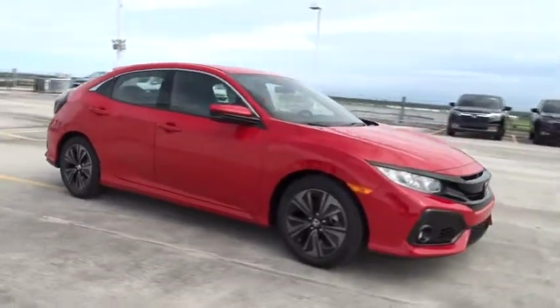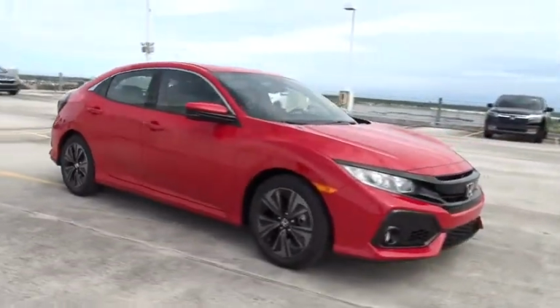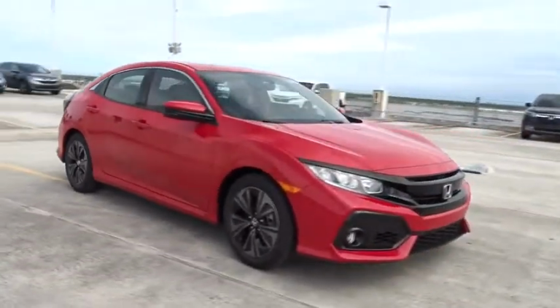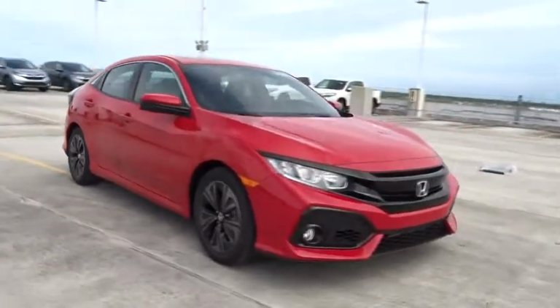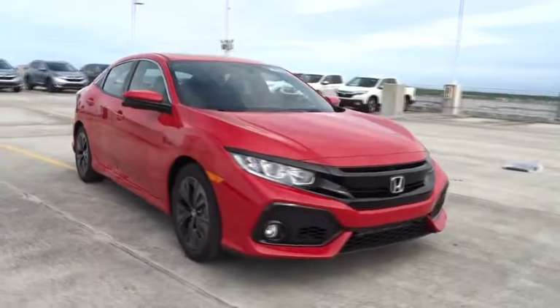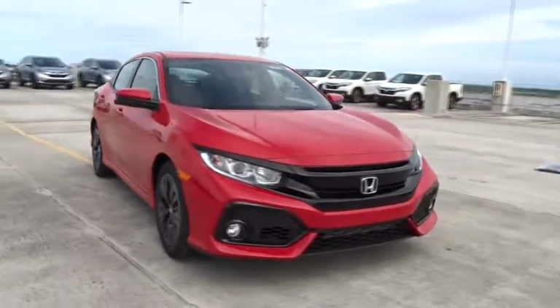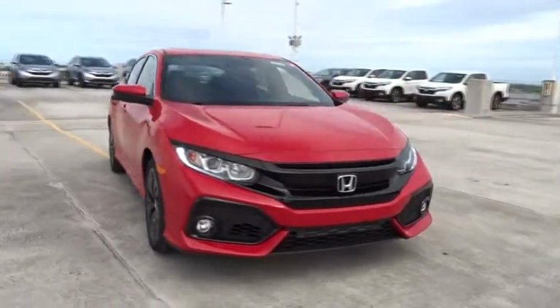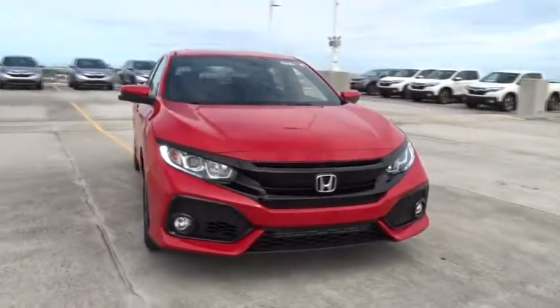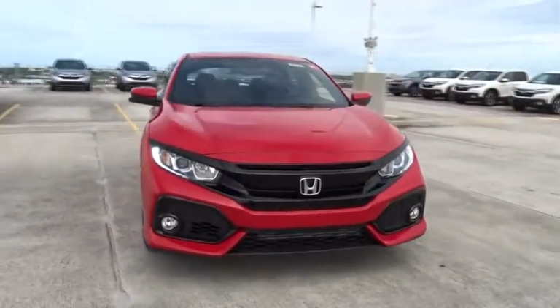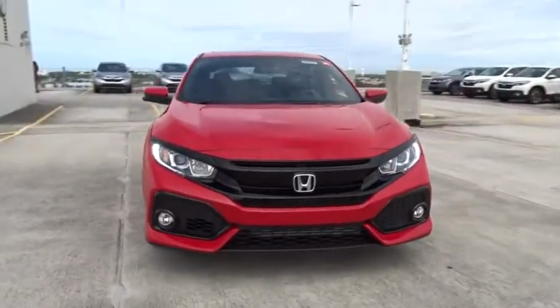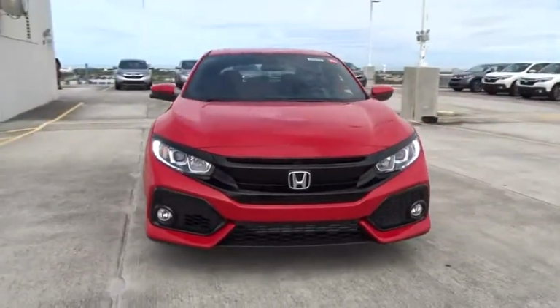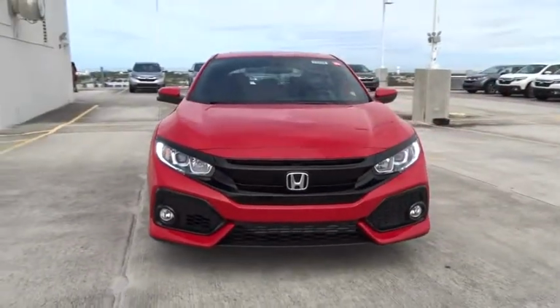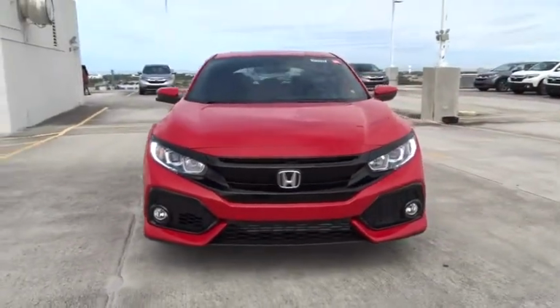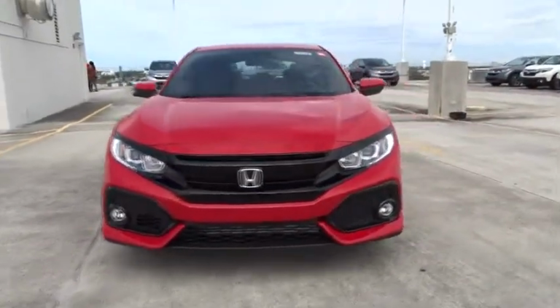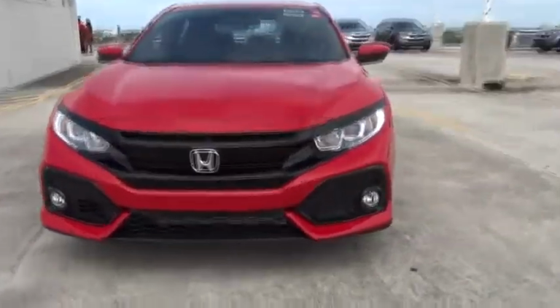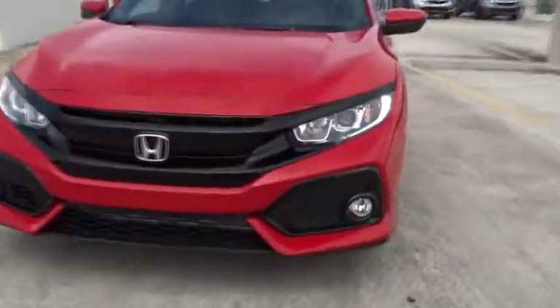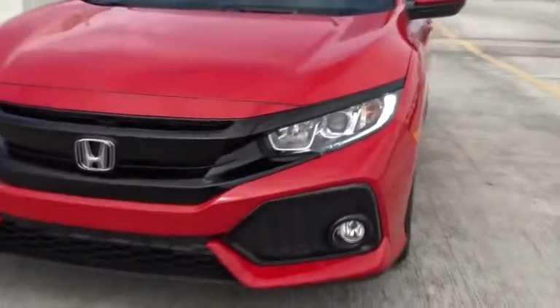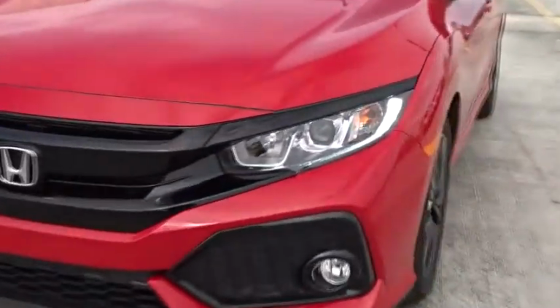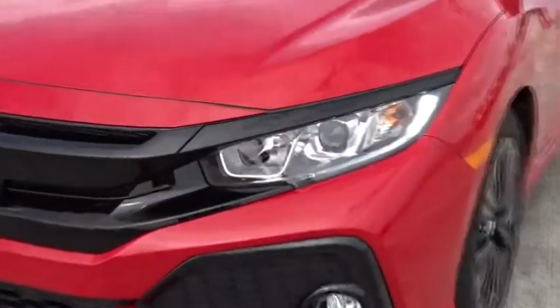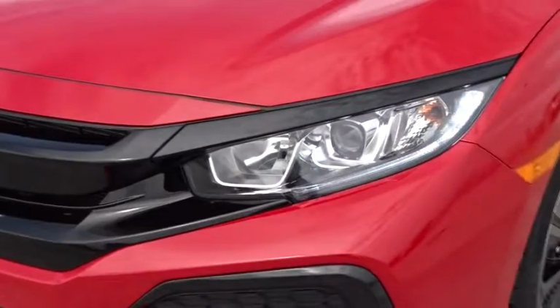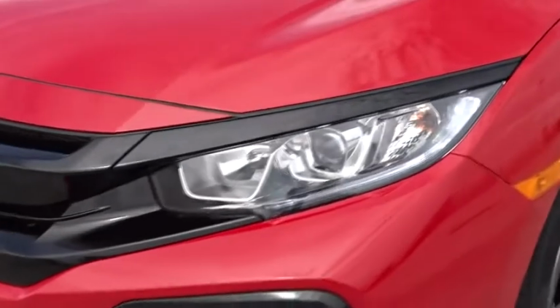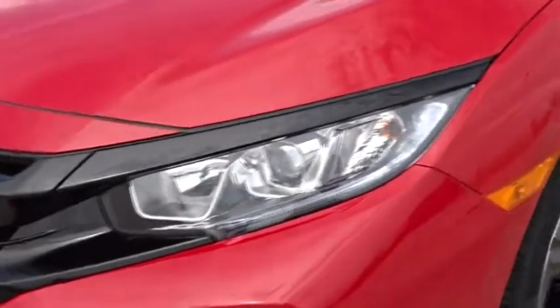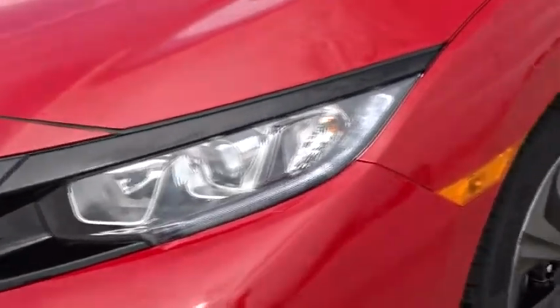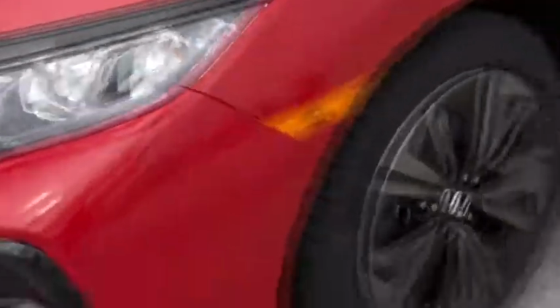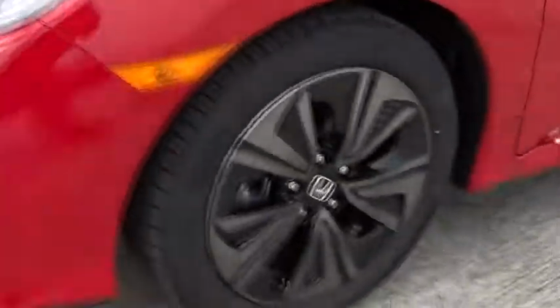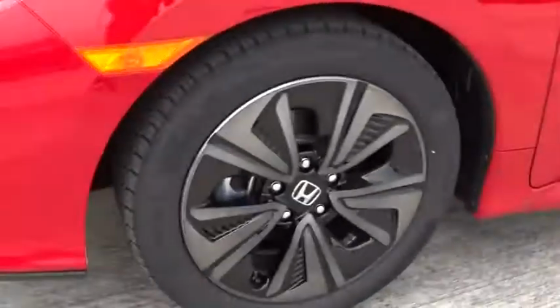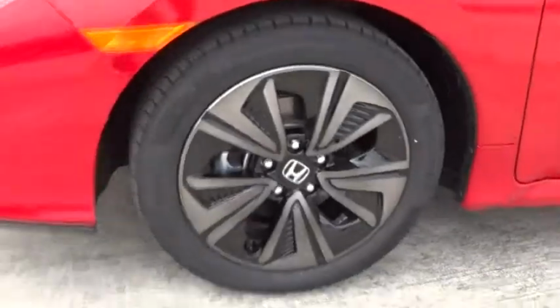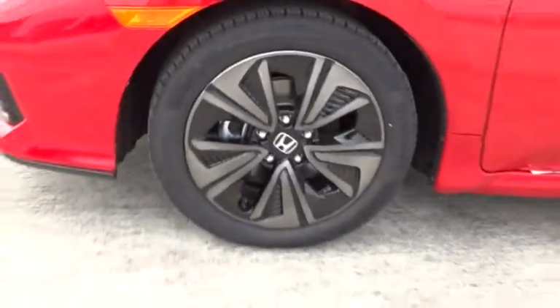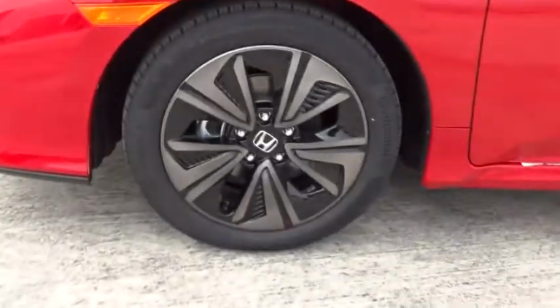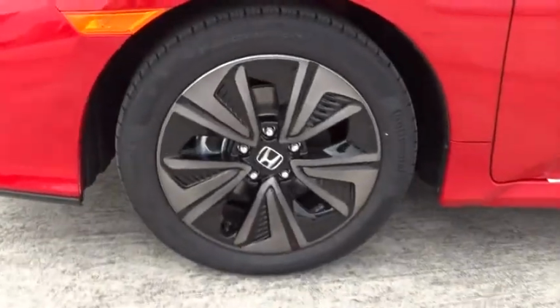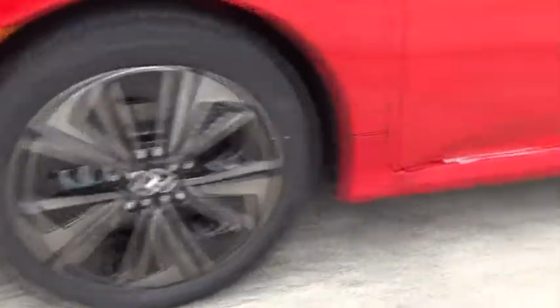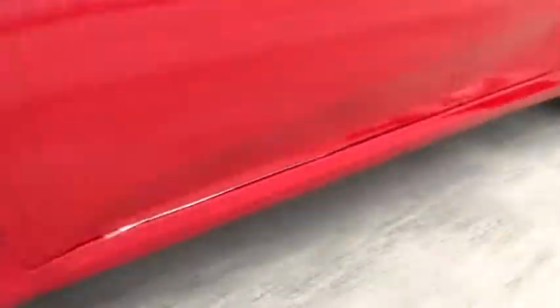Daytime running lights, tachometer, speed proportional power steering, rear wiper, head up display, power heated outside mirrors, tire pressure monitoring system, rear spoiler.